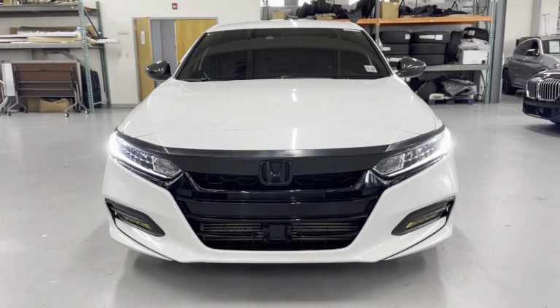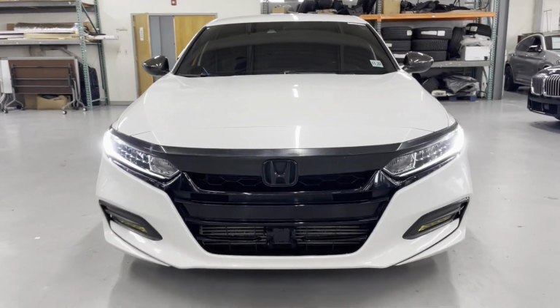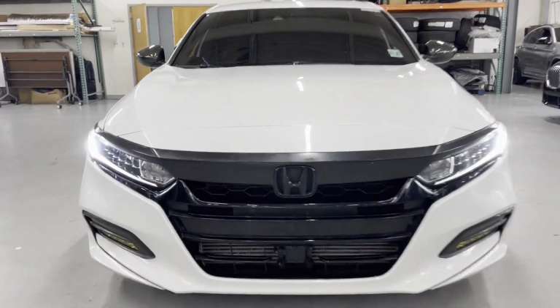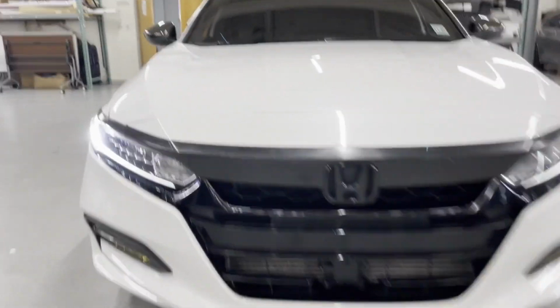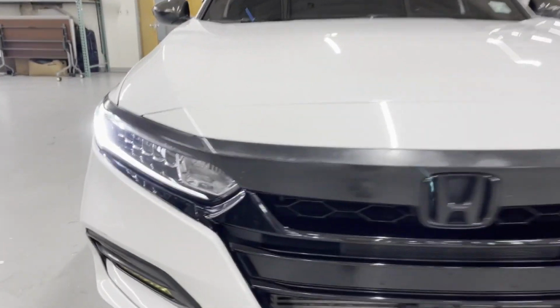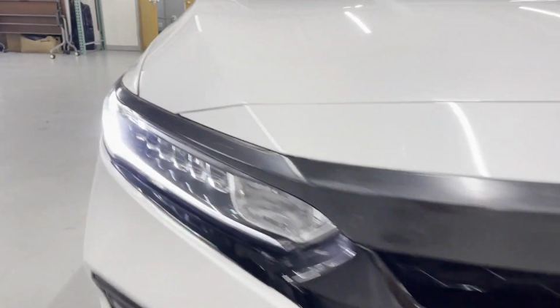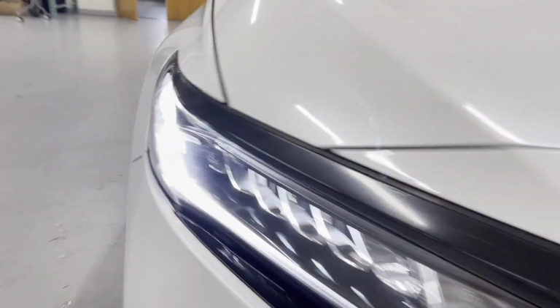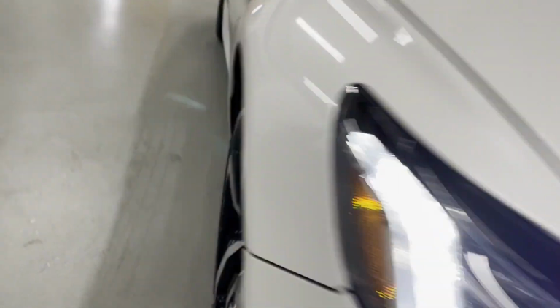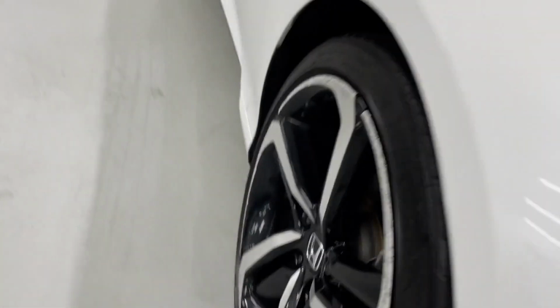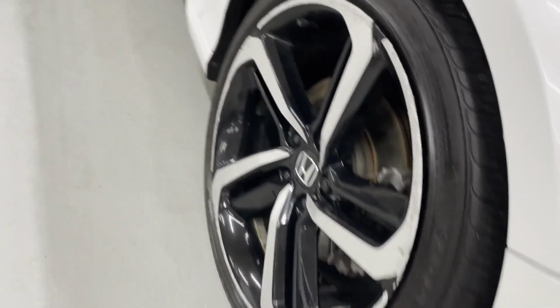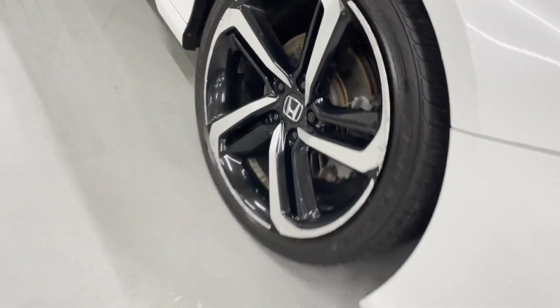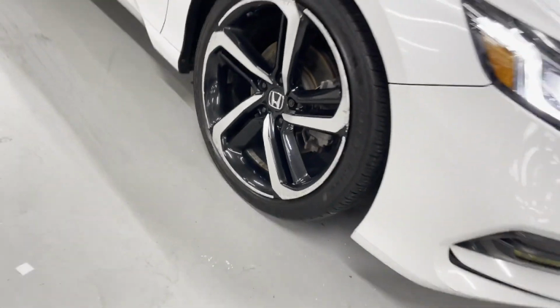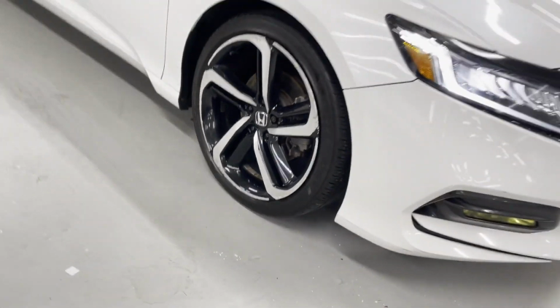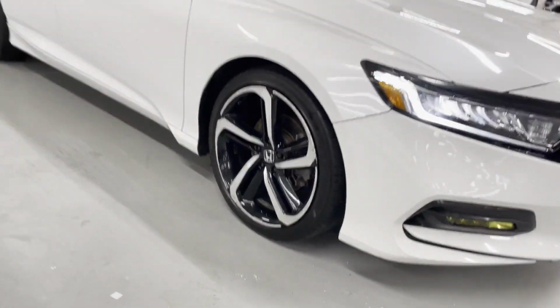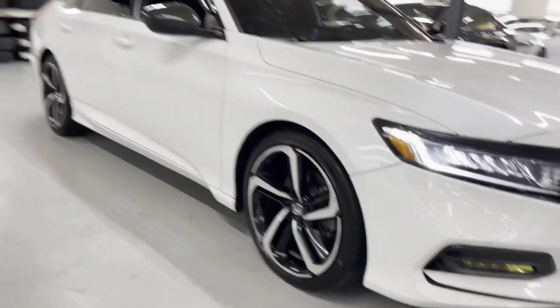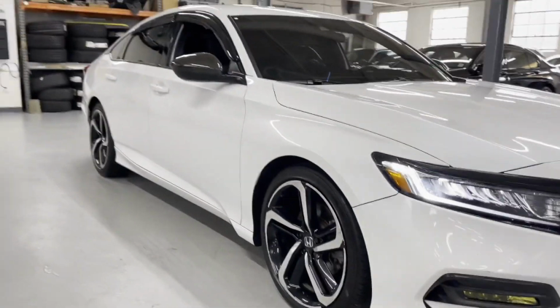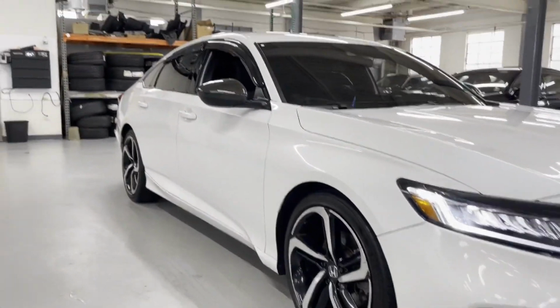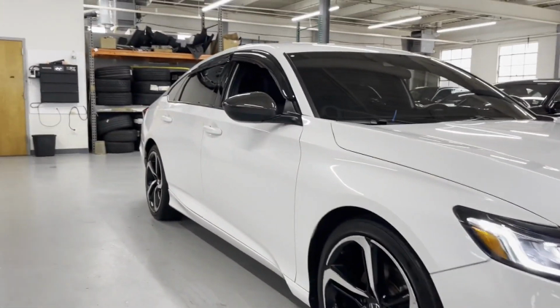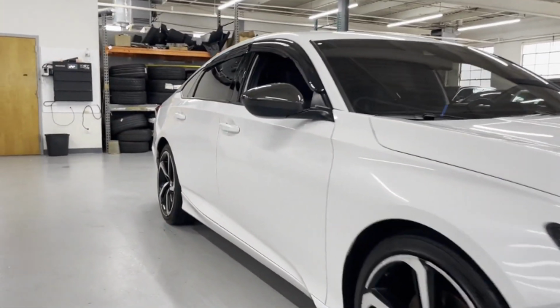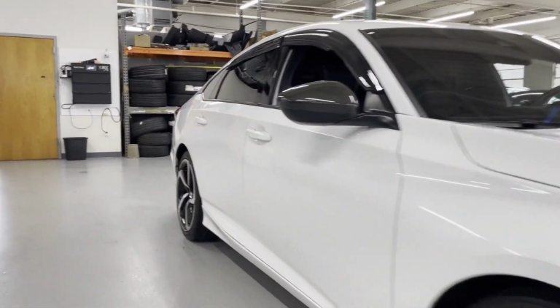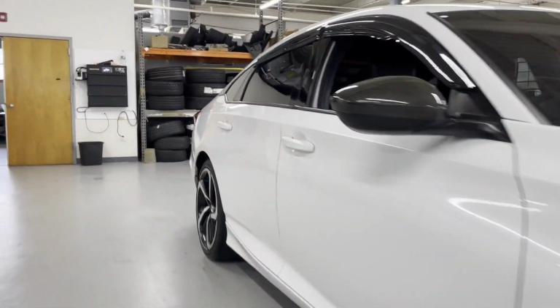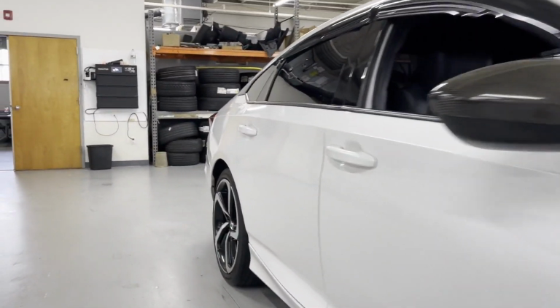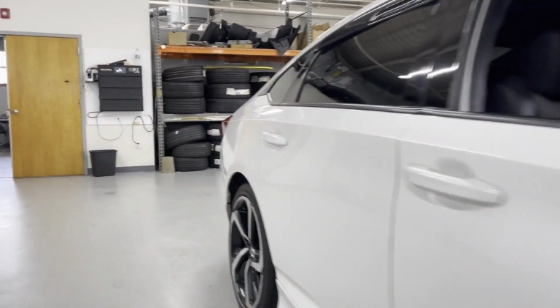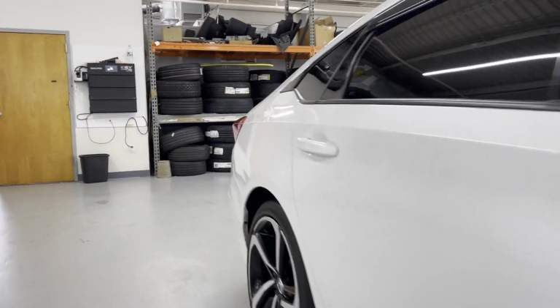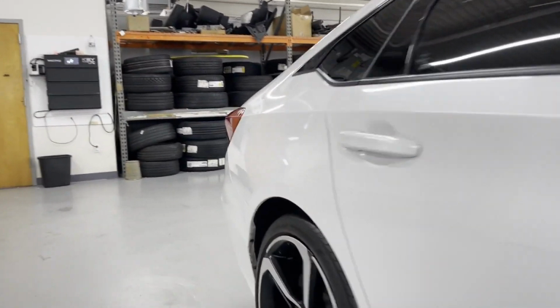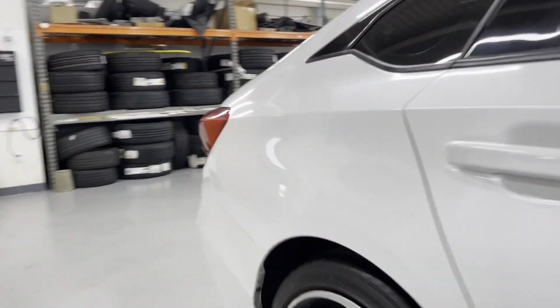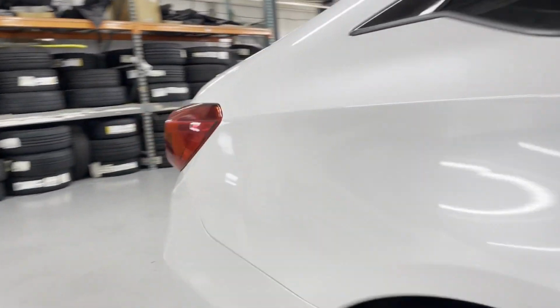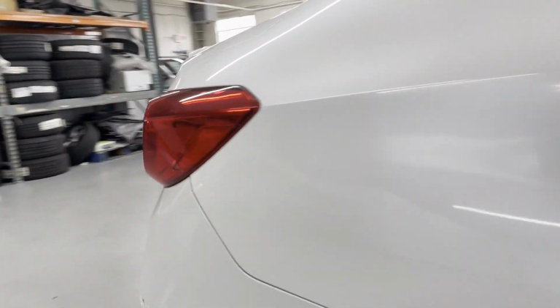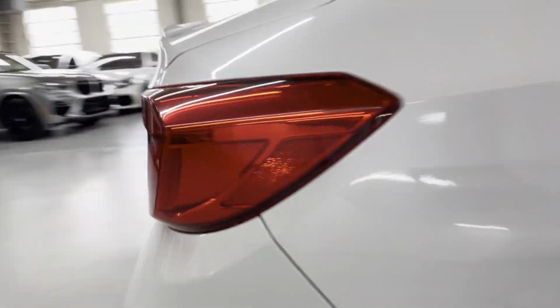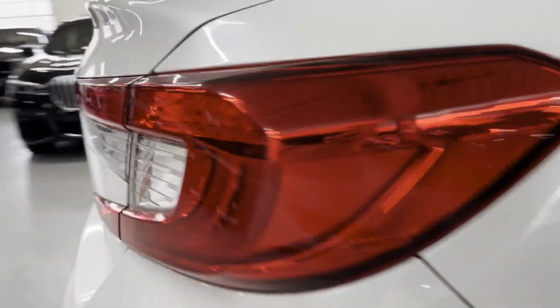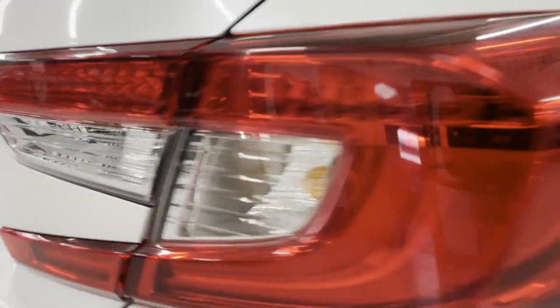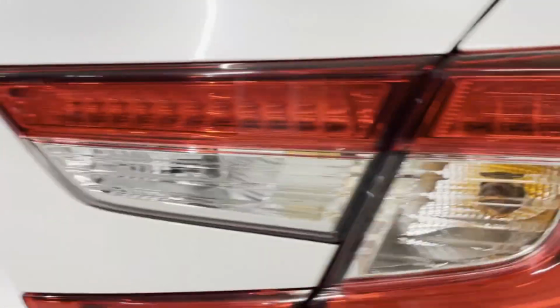2018 Honda Accord Sedan with less than 72,000 miles on the odometer. This sedan combines safety and comfort with style and performance.